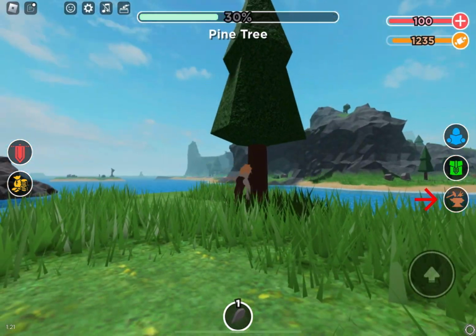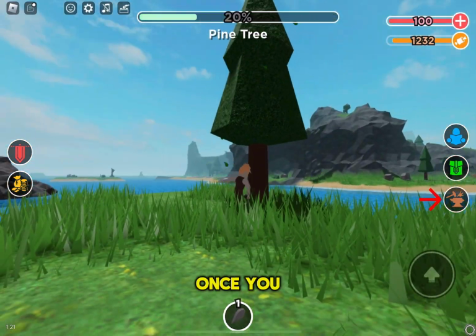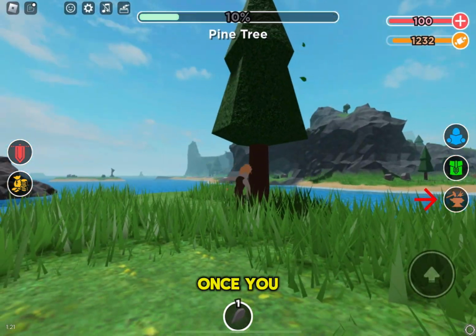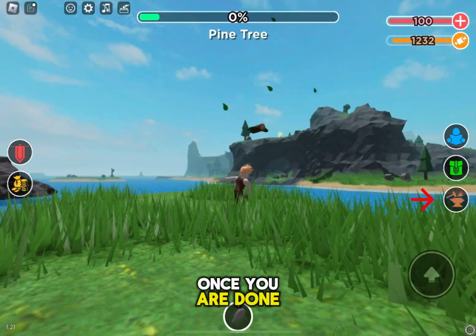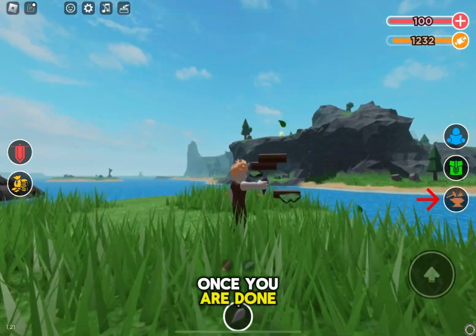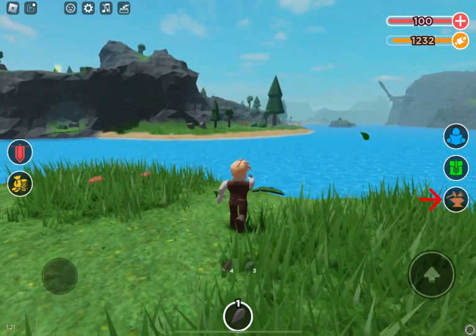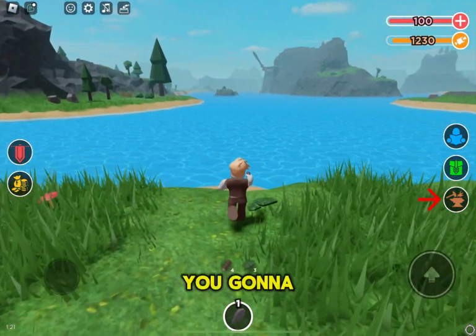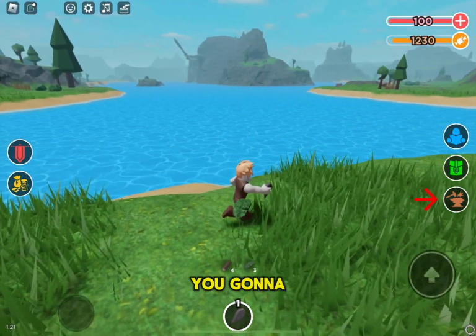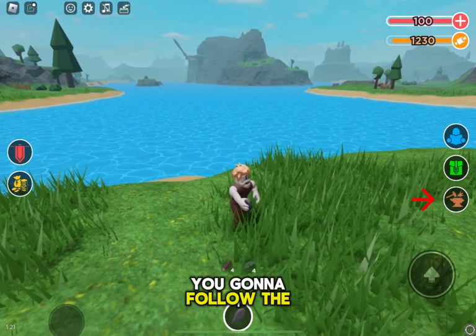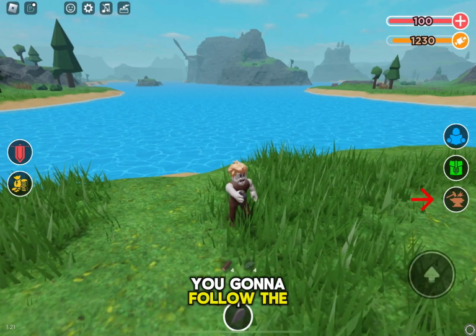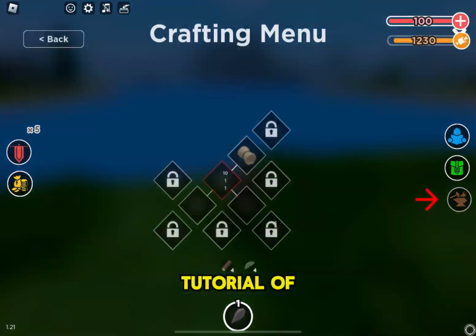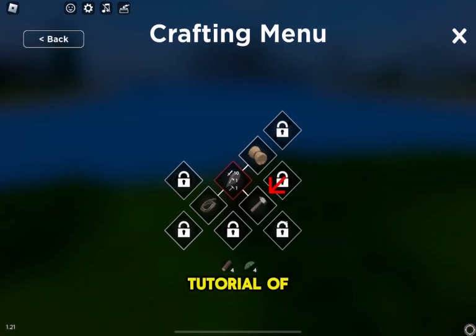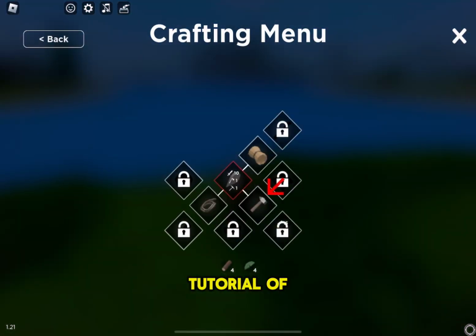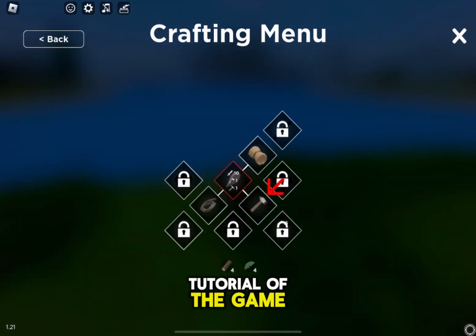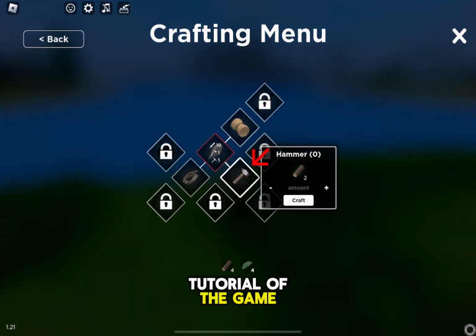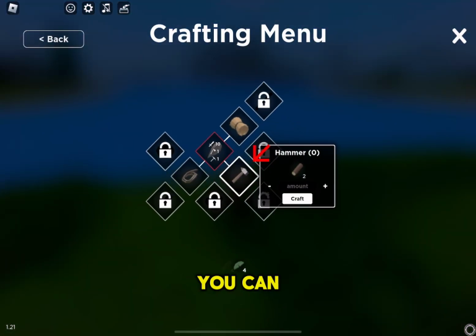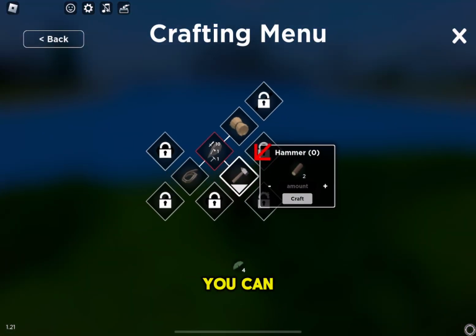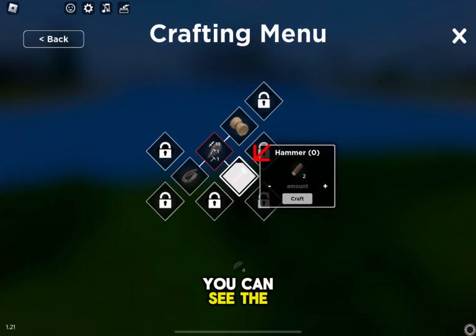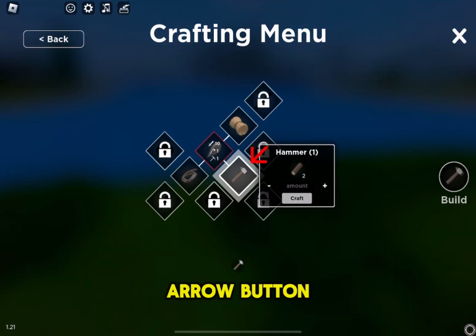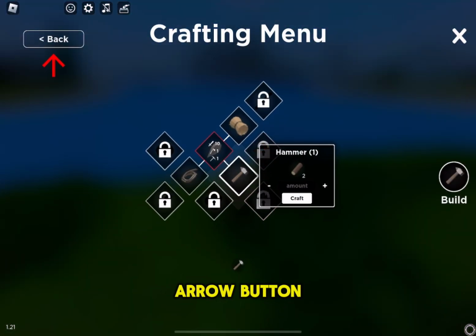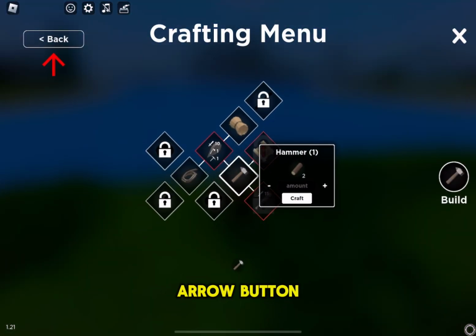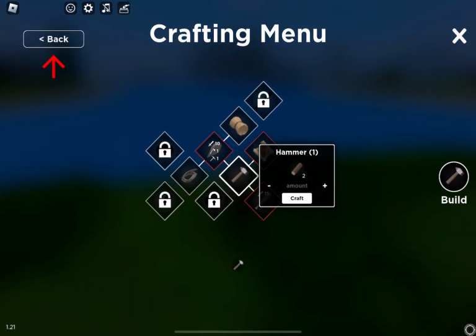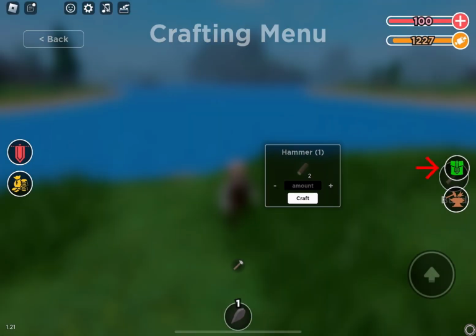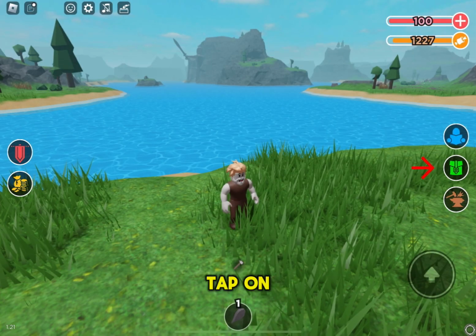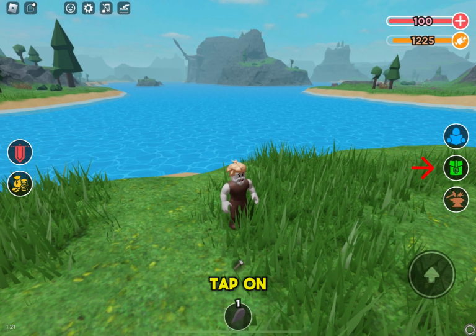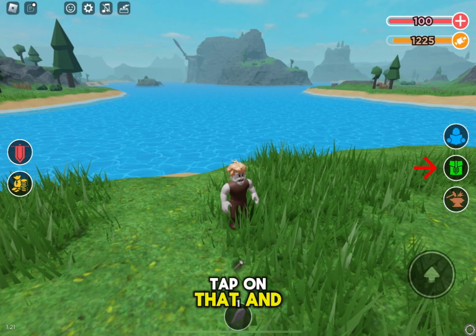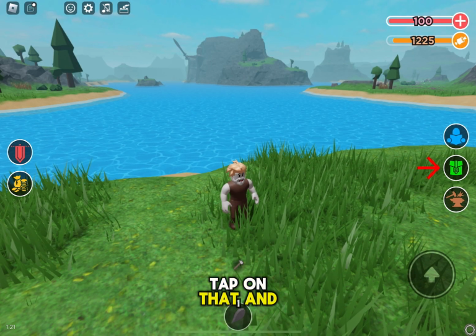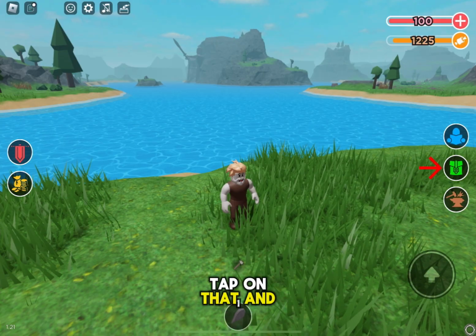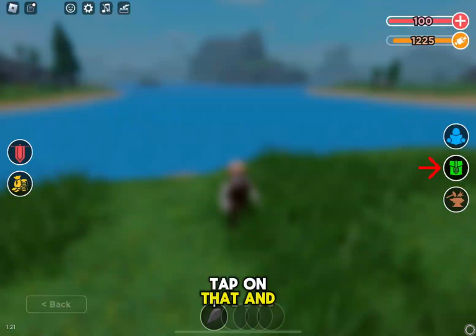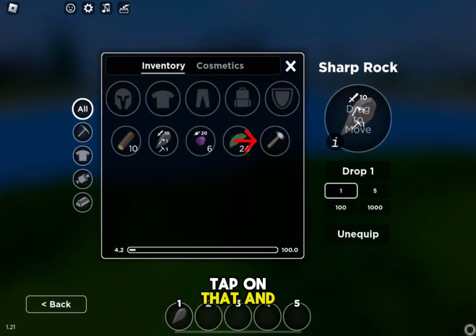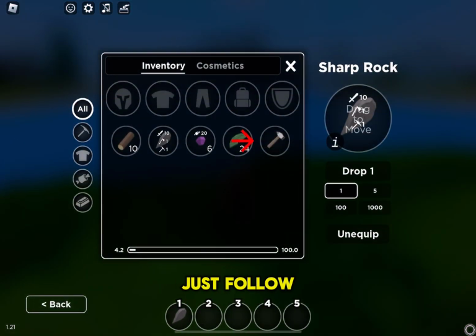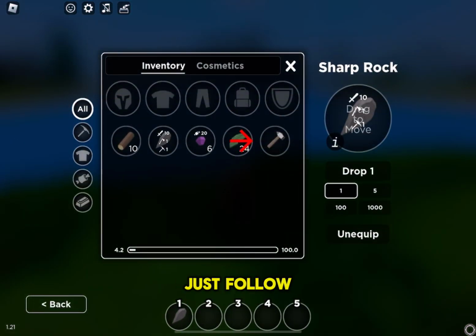Once you are done, you gotta follow the tutorial of the game. You can see the arrow button — tap on that and just follow the tutorial.